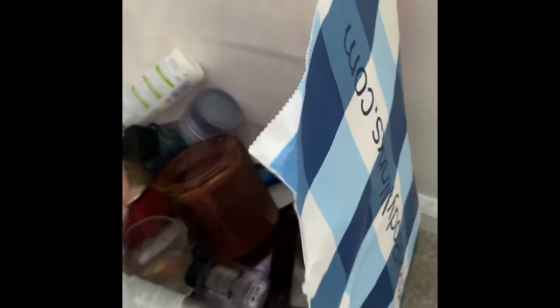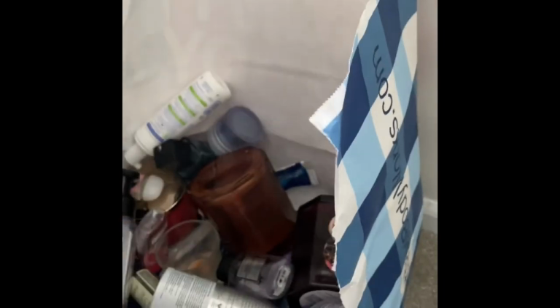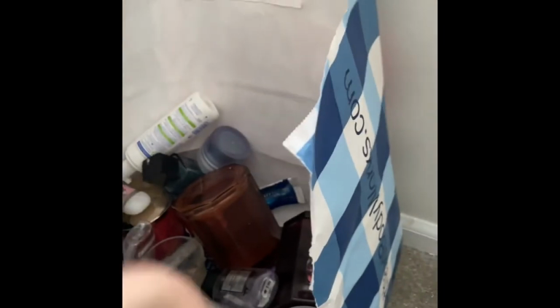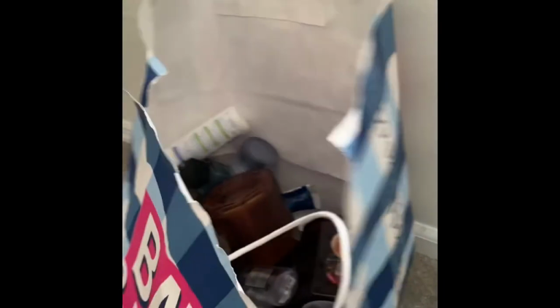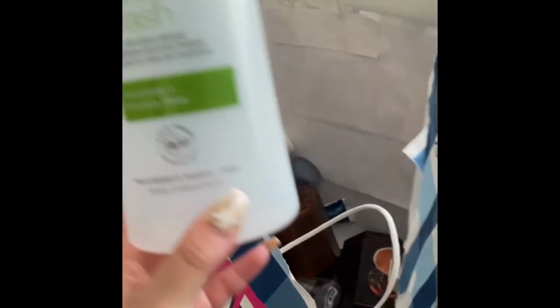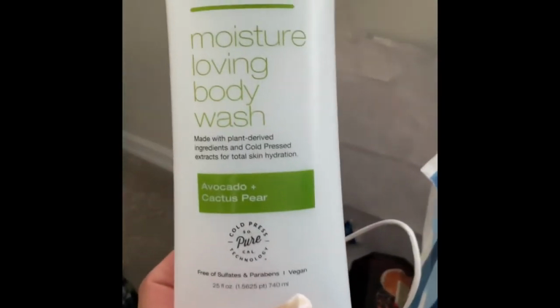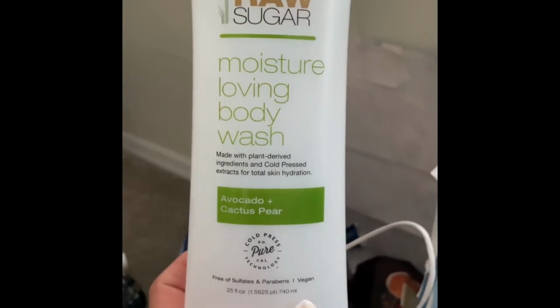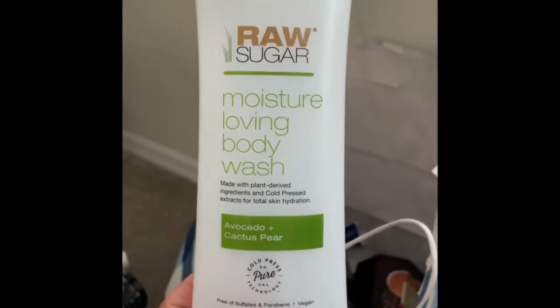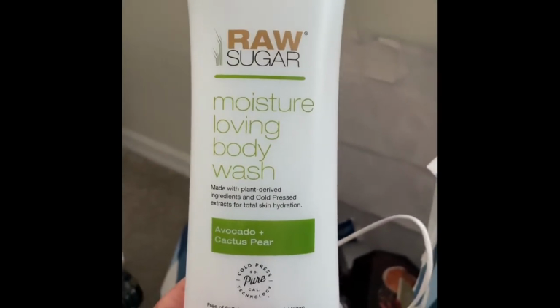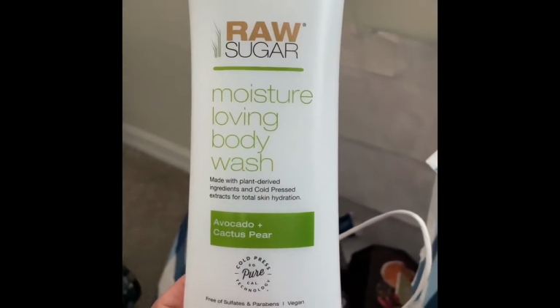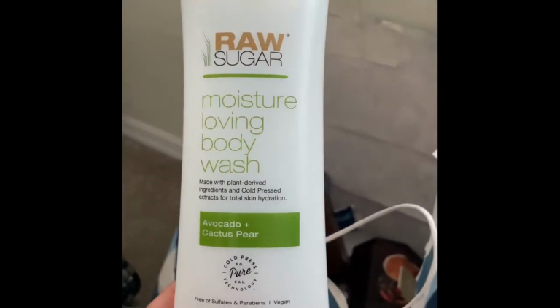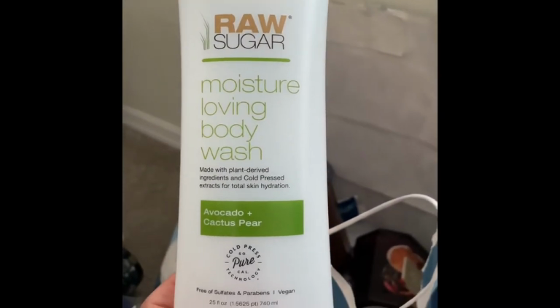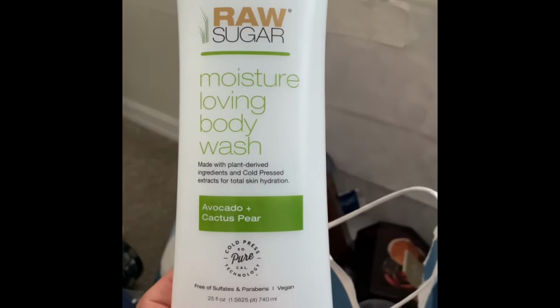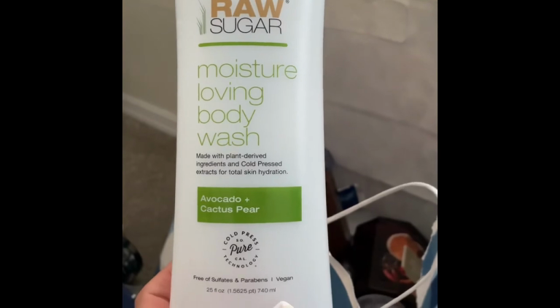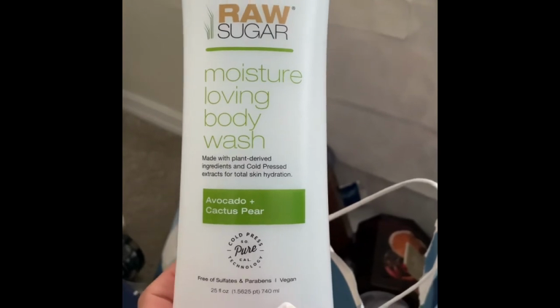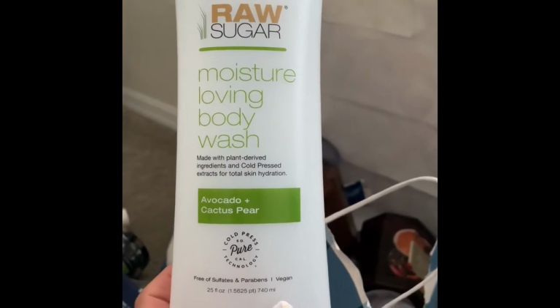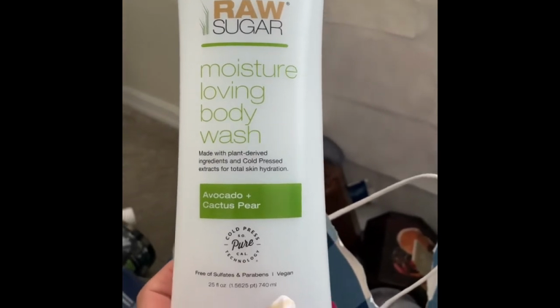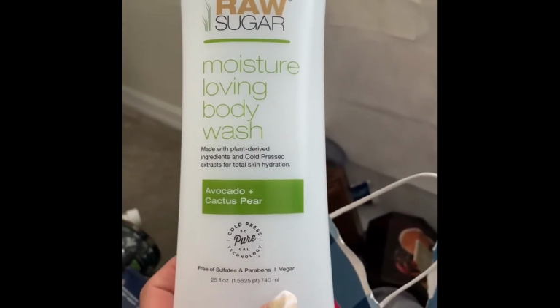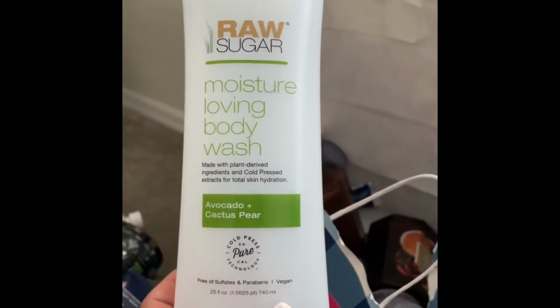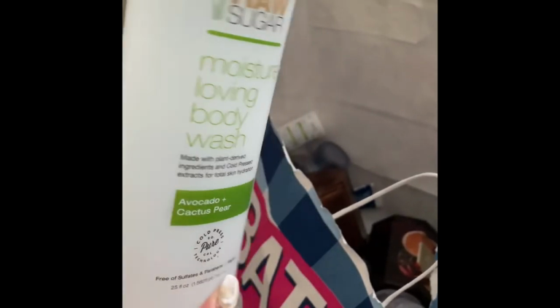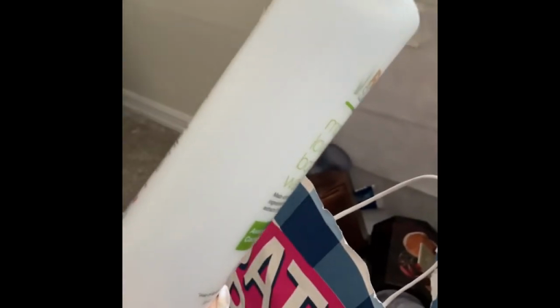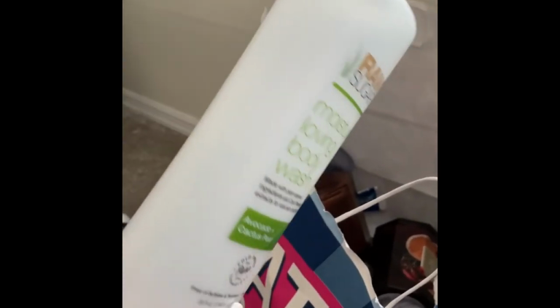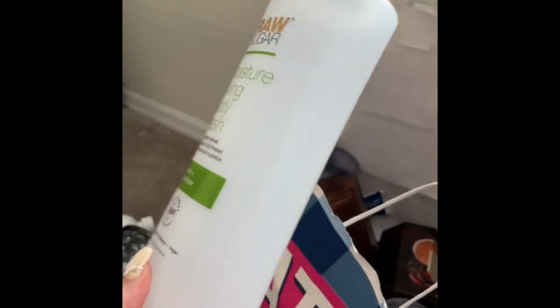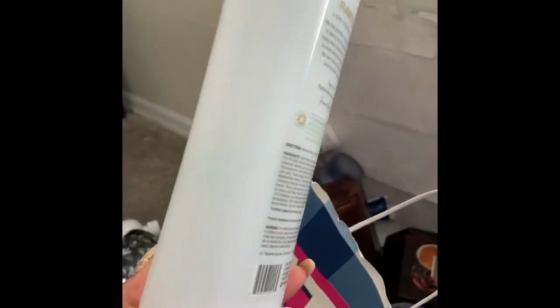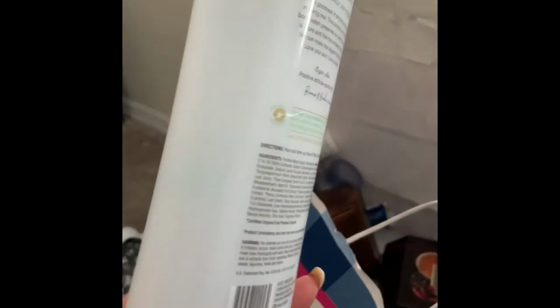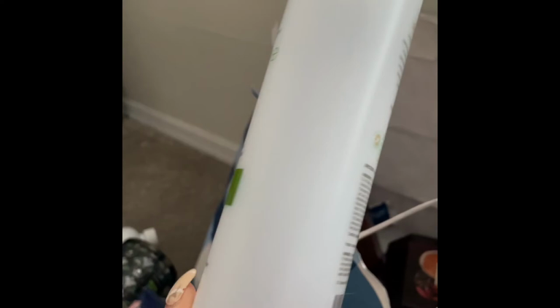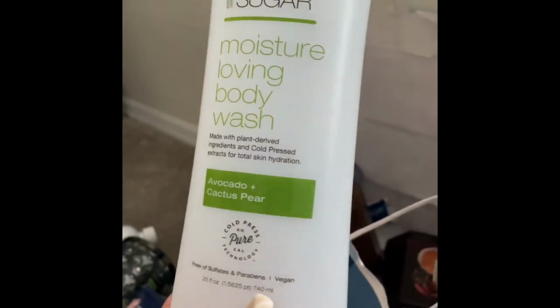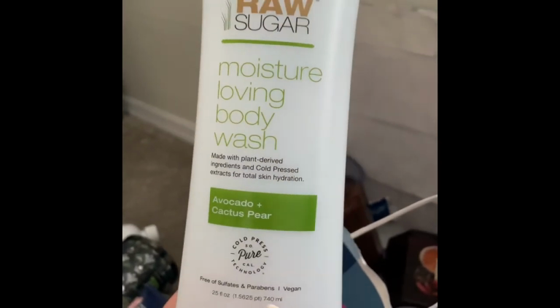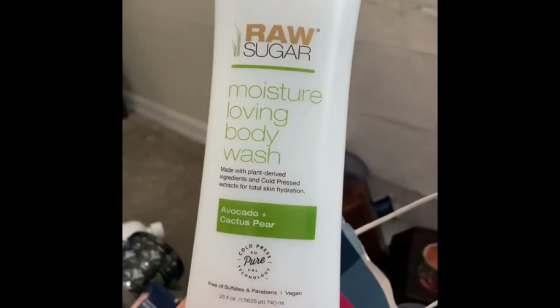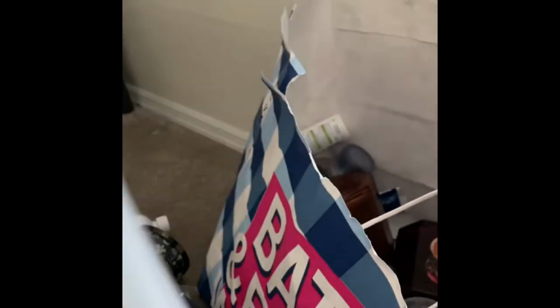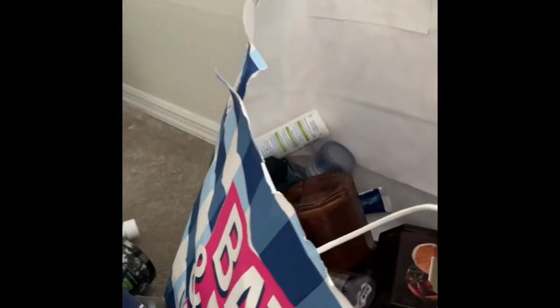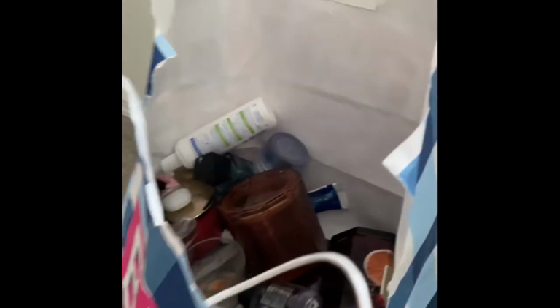I also used up this Raw Sugar Moisture Loving body wash in the scent Avocado and Cactus Pear — I really liked it. You just felt really clean after the shower. Would totally repurchase.